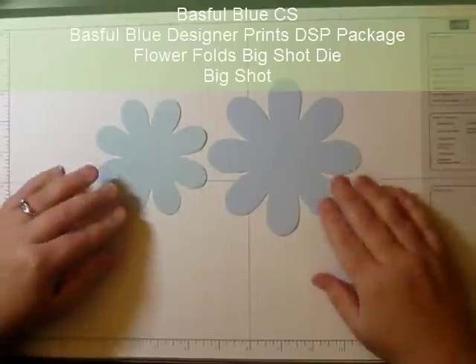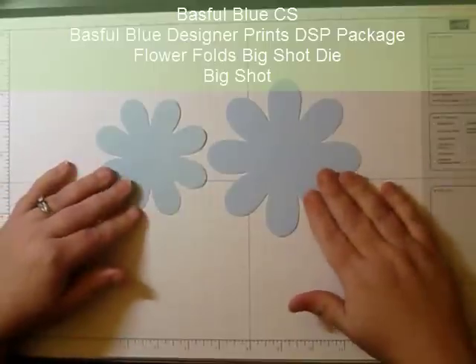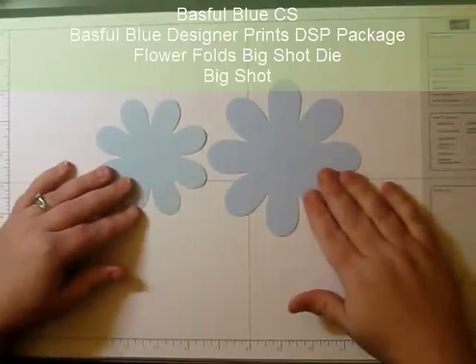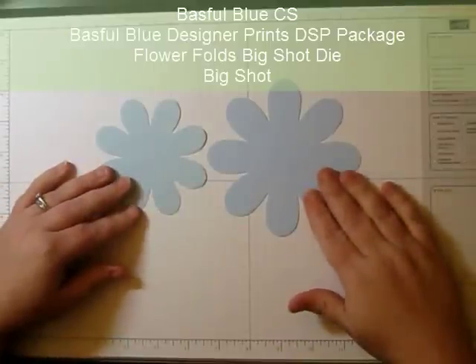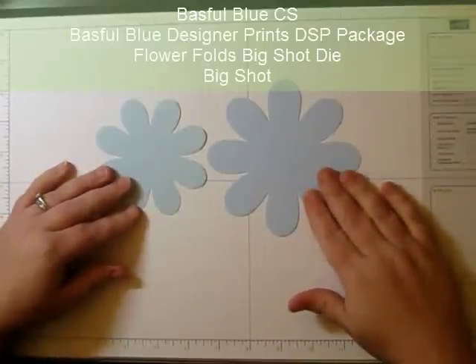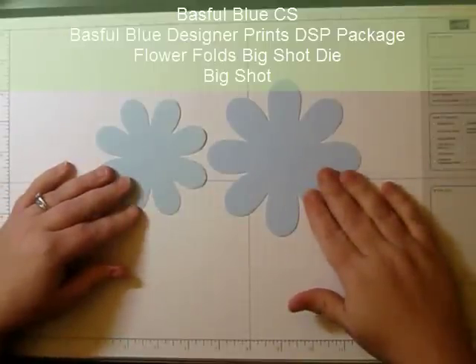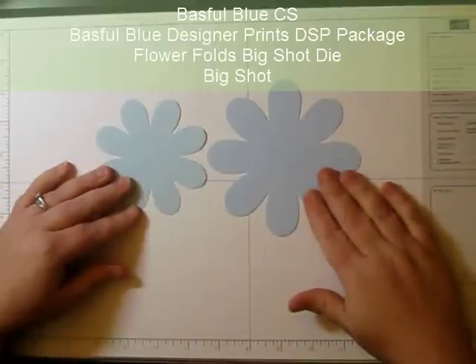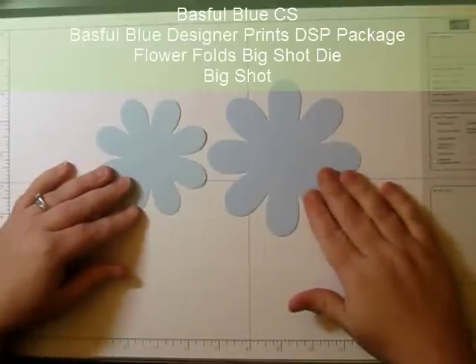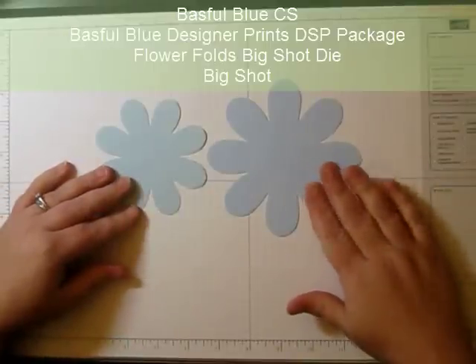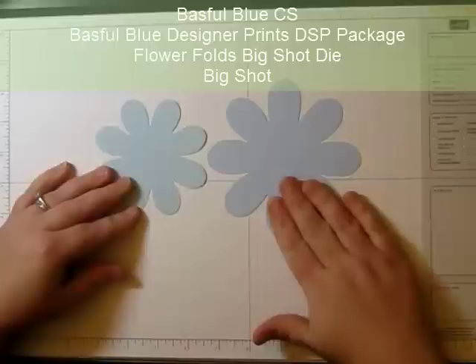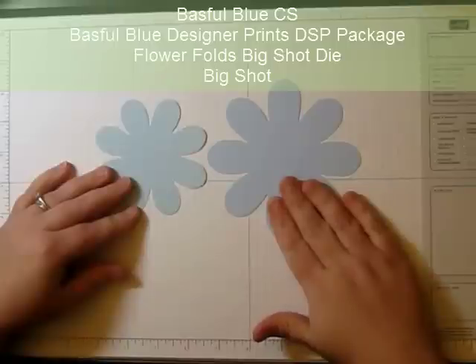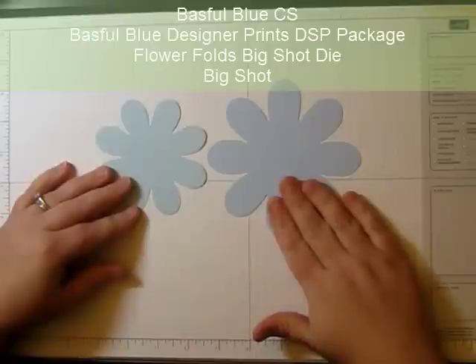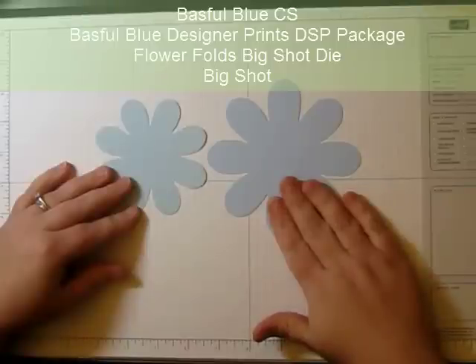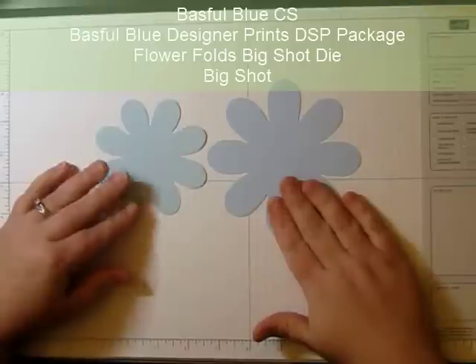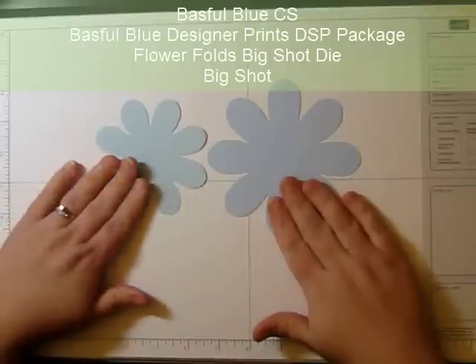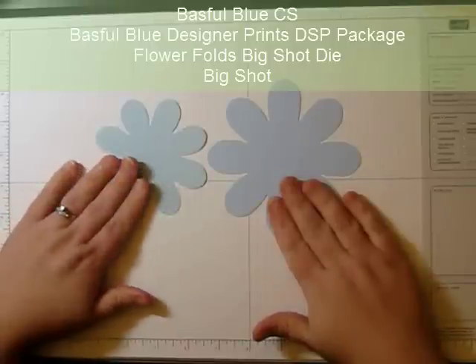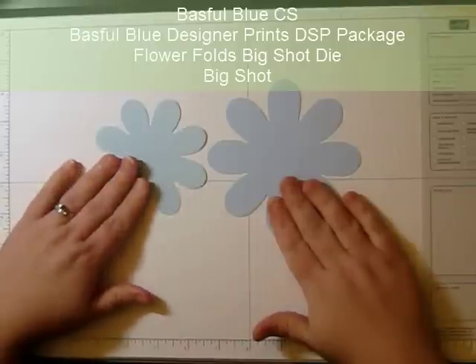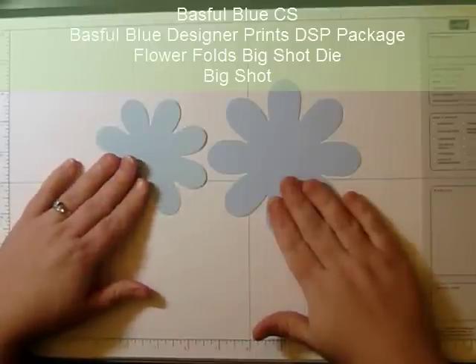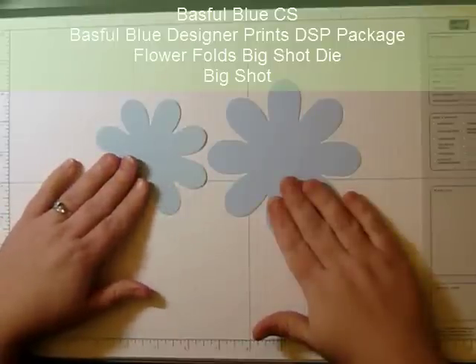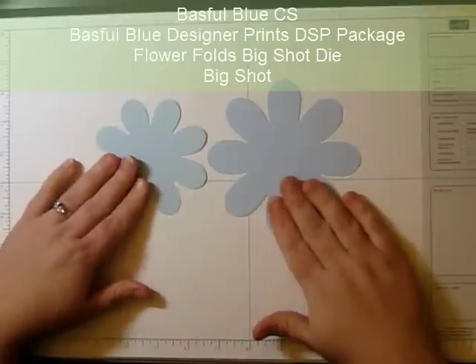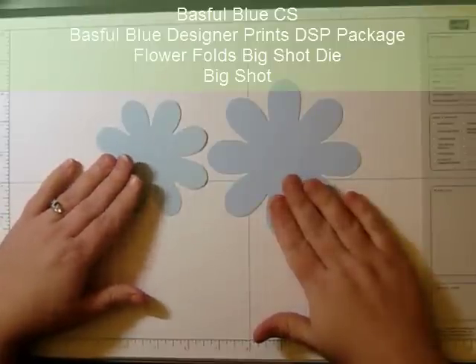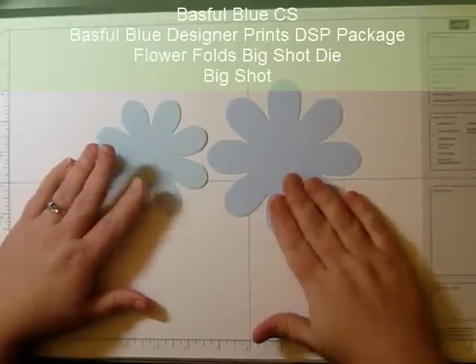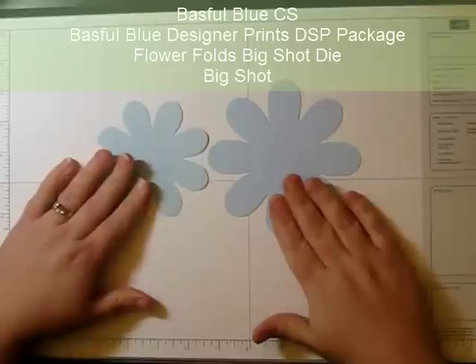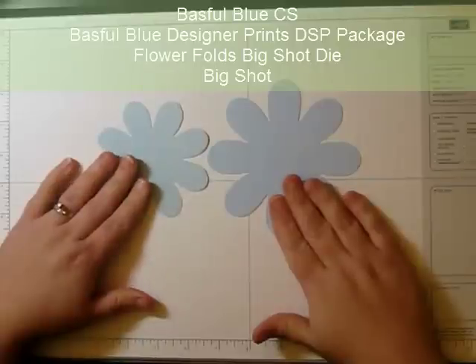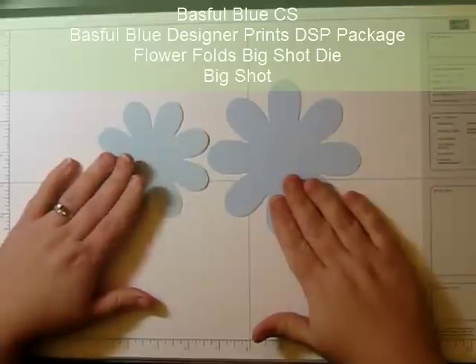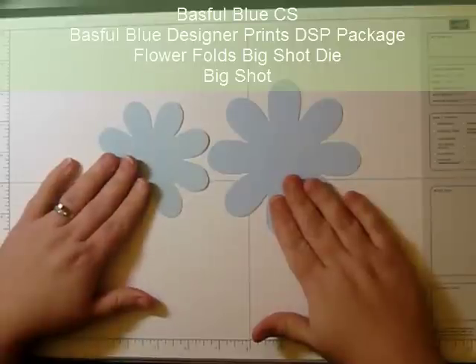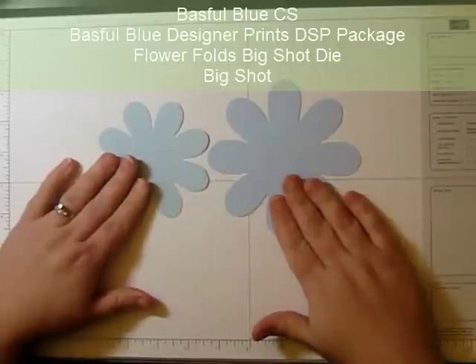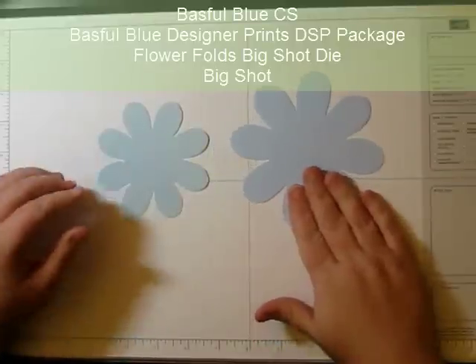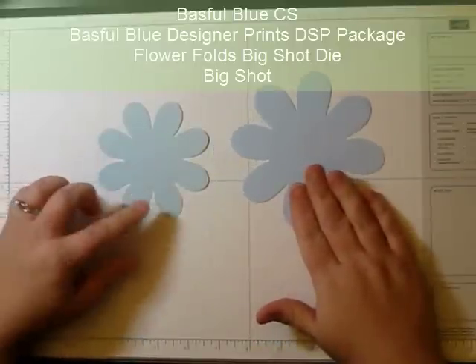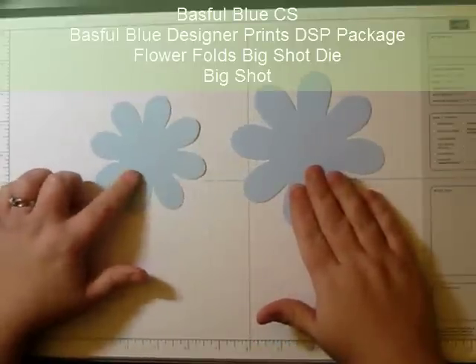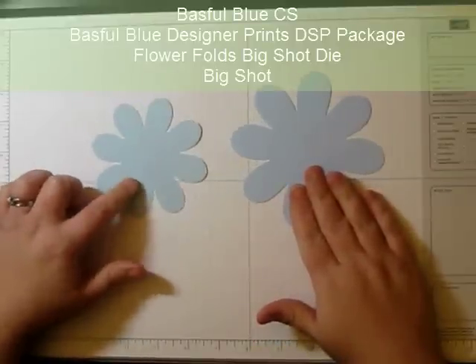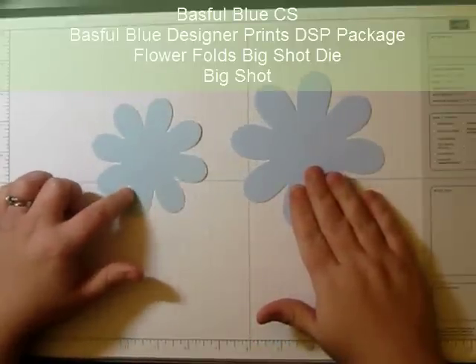I'm starting out with two pieces of Bashful Blue paper. This one is the Bashful Blue cardstock, this one is the patterned paper from the pattern pack that you can get of the DSP, and it's the polka dots.